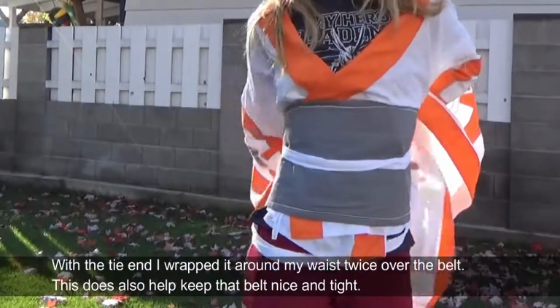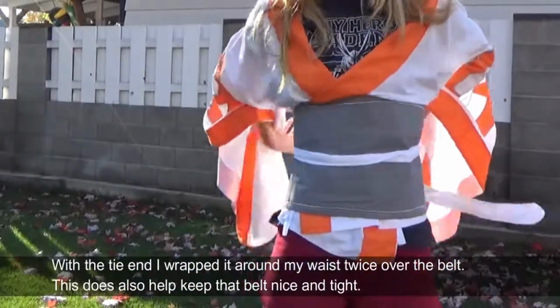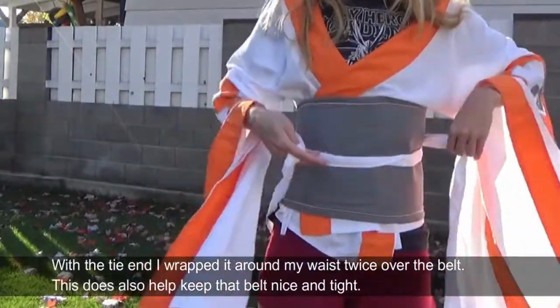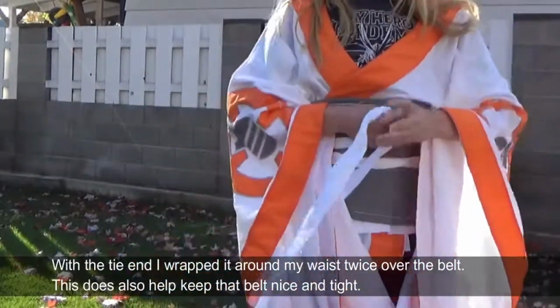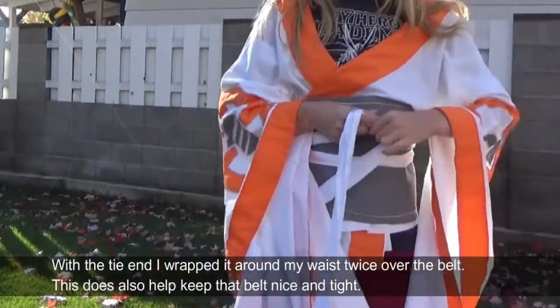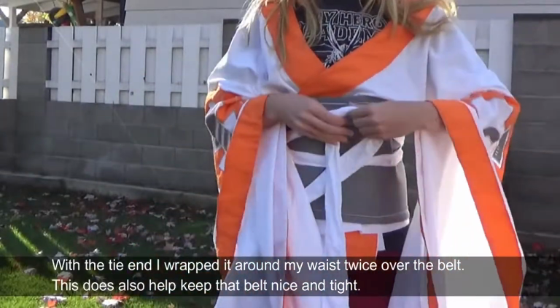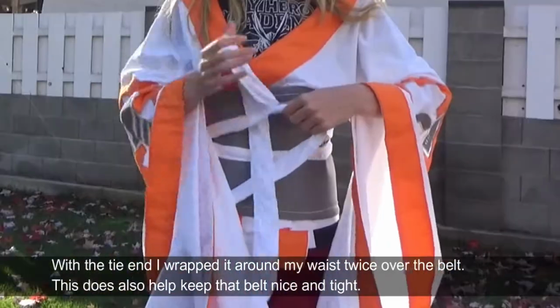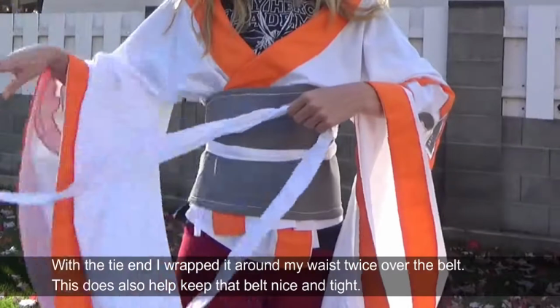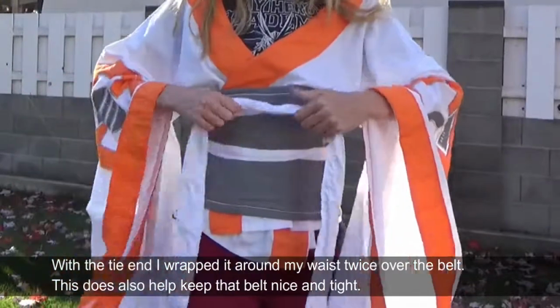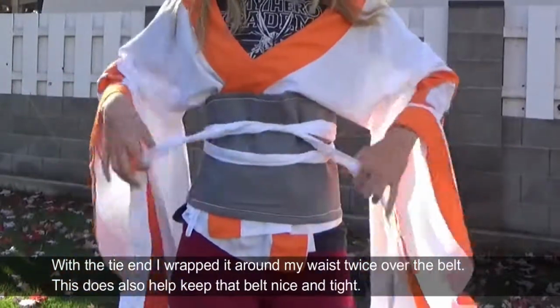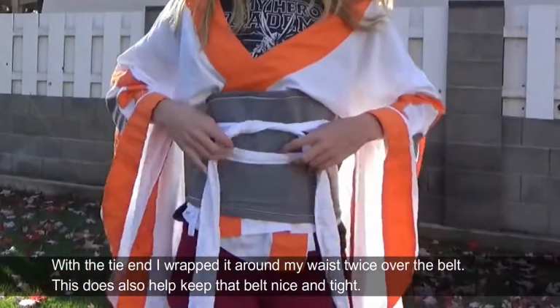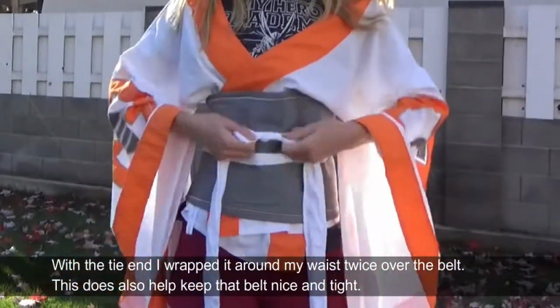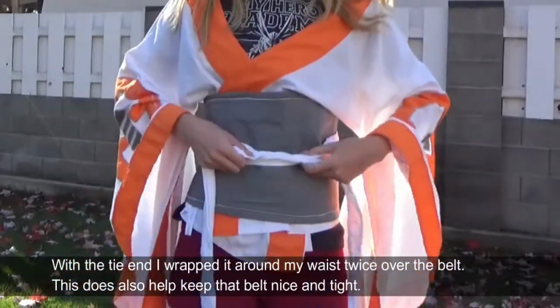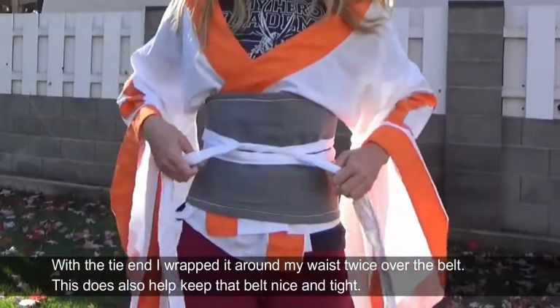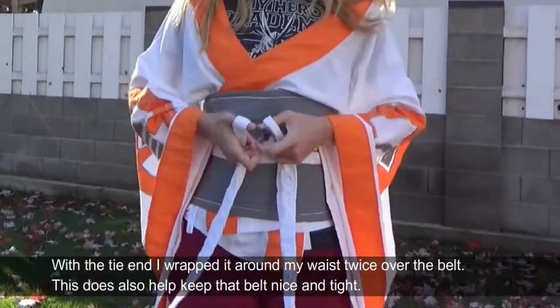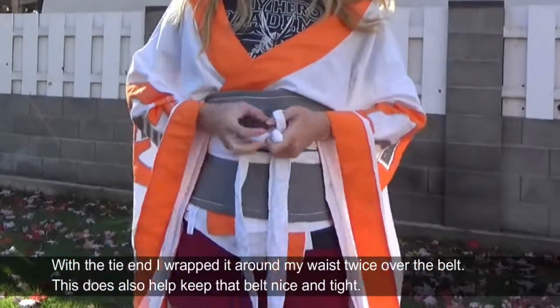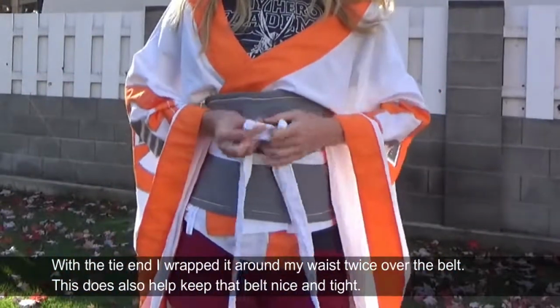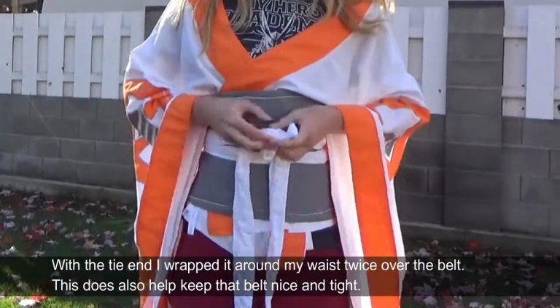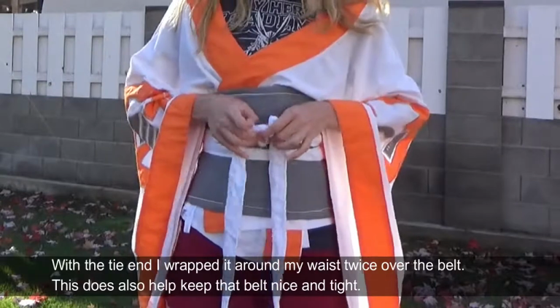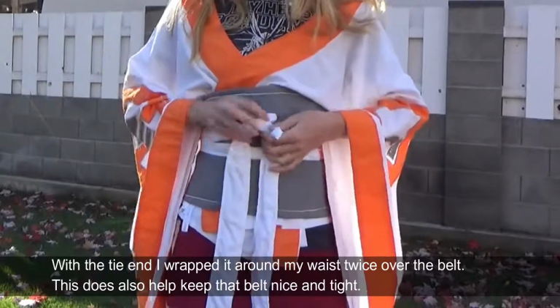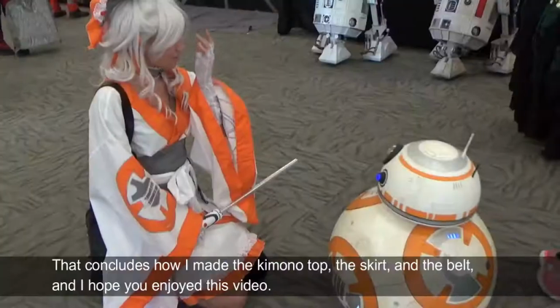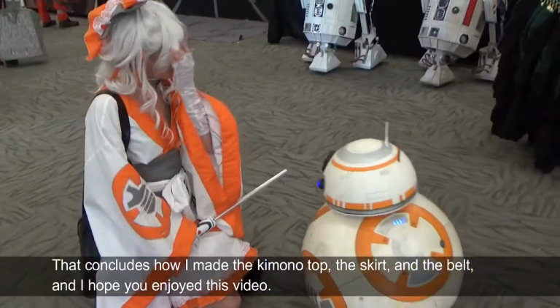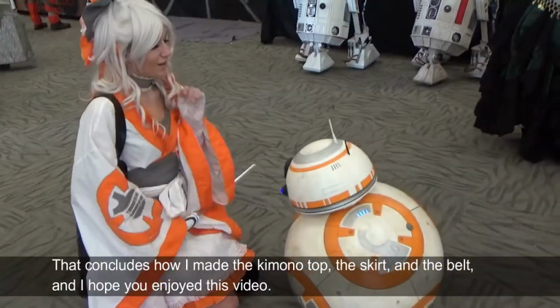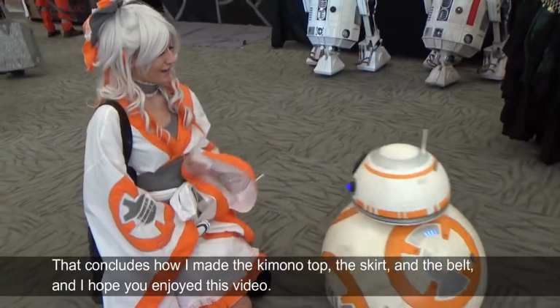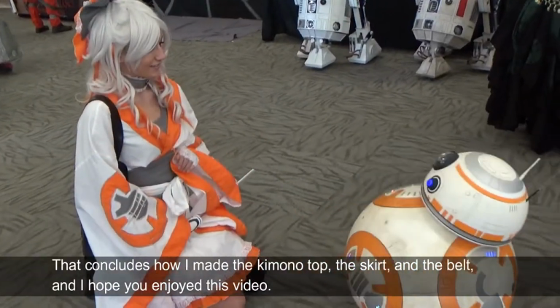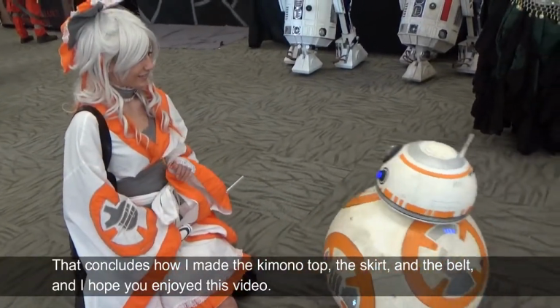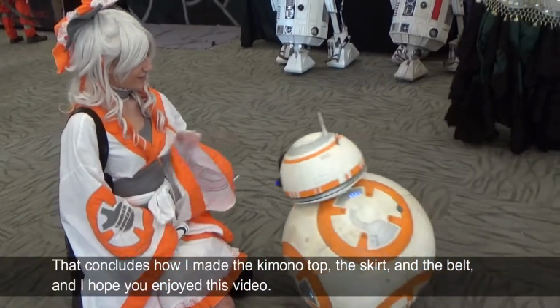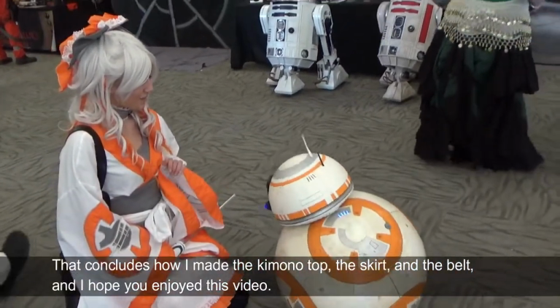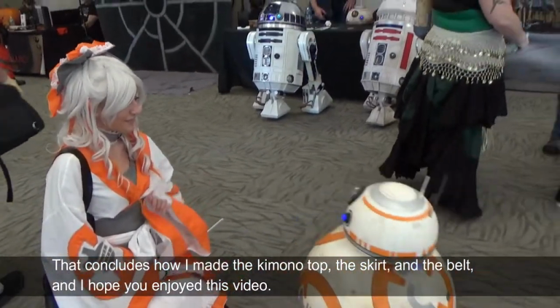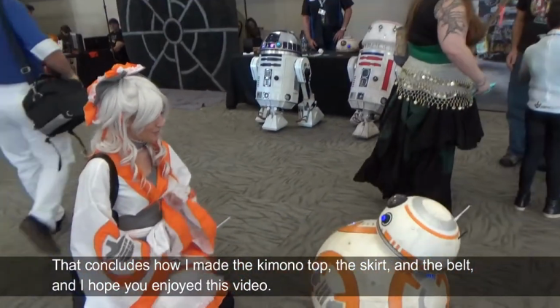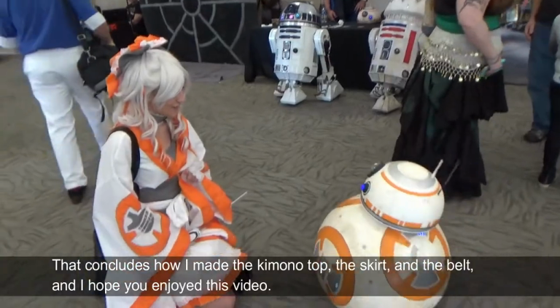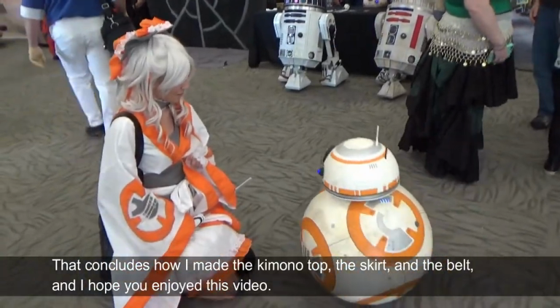With the tie end I wrapped it around my waist twice over the belt, which also helps keep that belt nice and tight. That concludes how I made the kimono top, the skirt, and the belt — I hope you enjoyed this video.